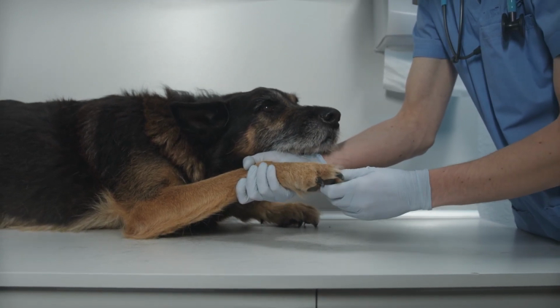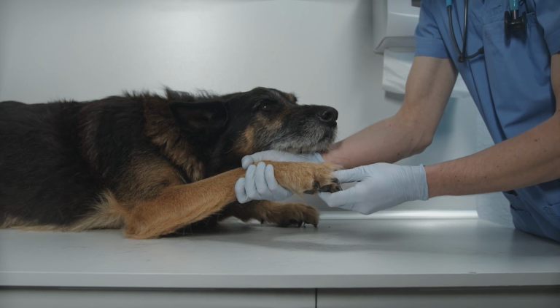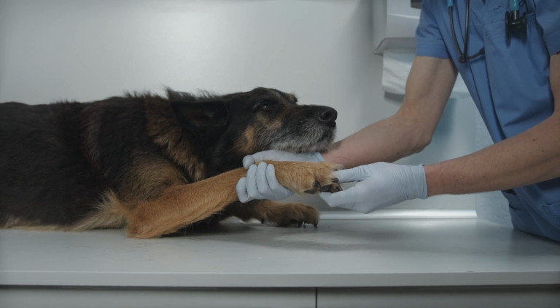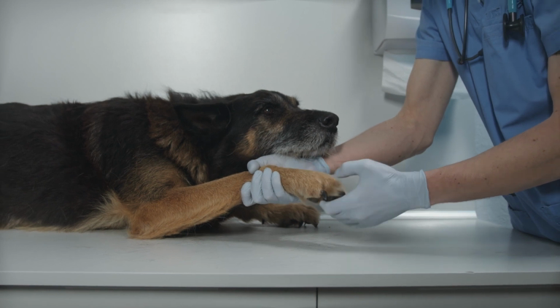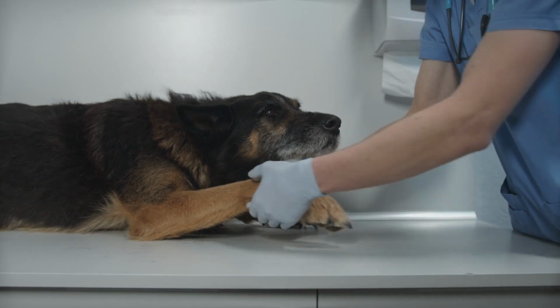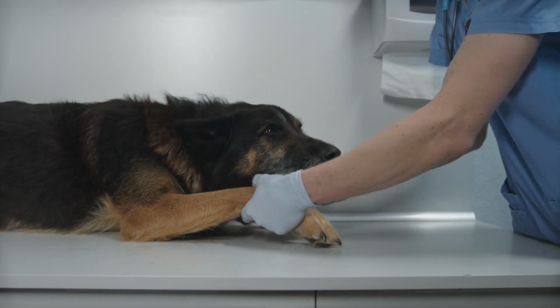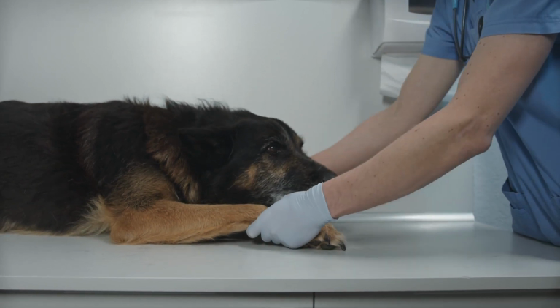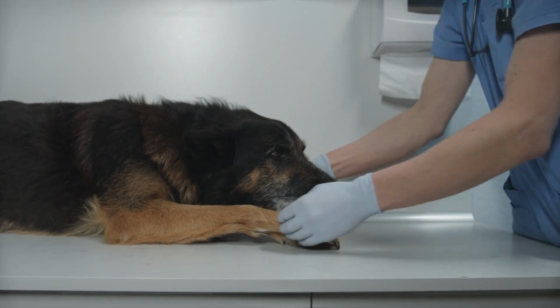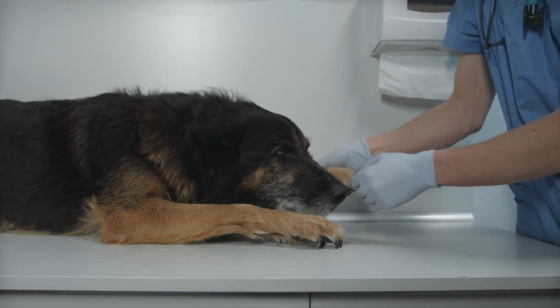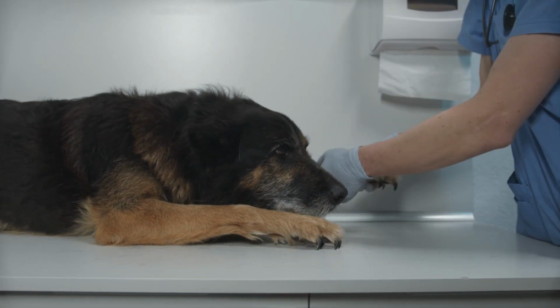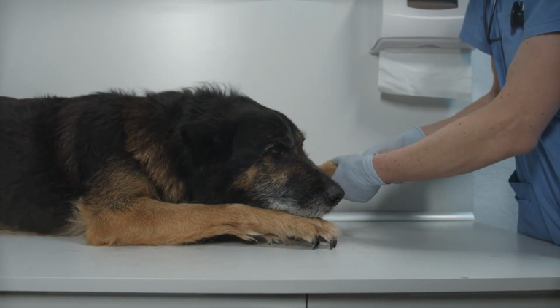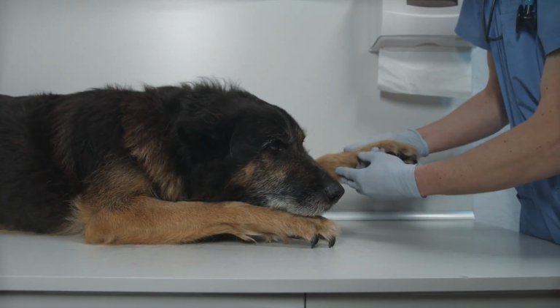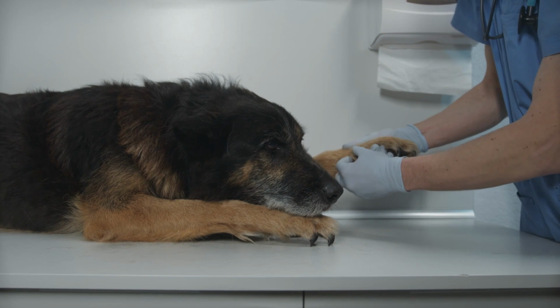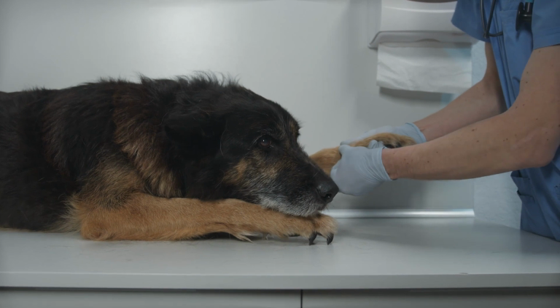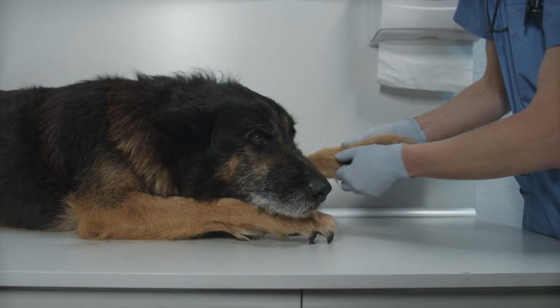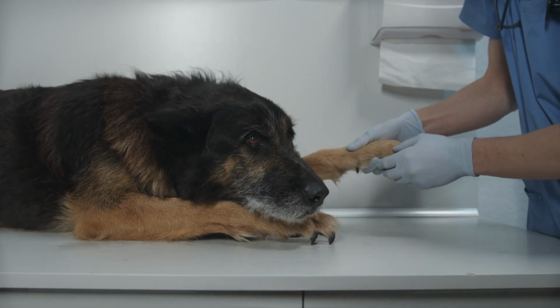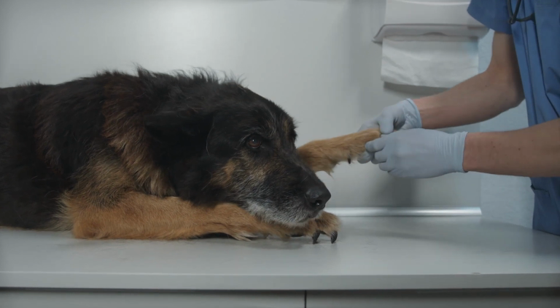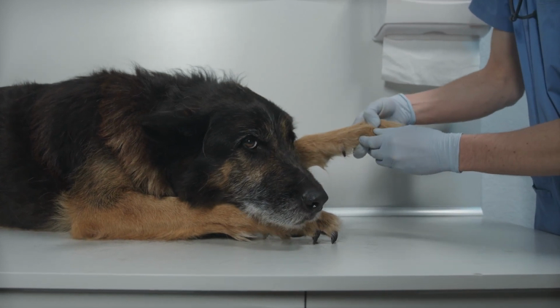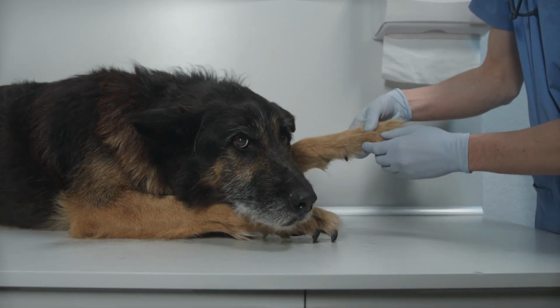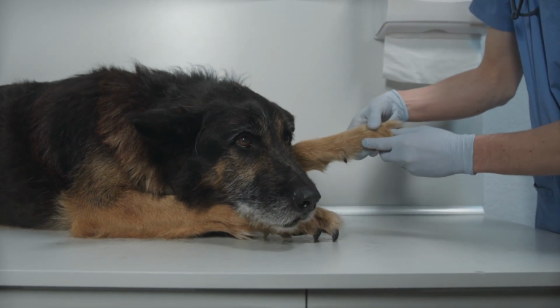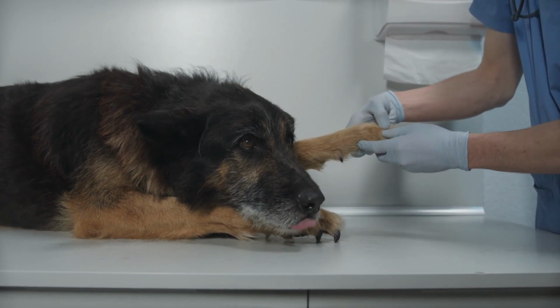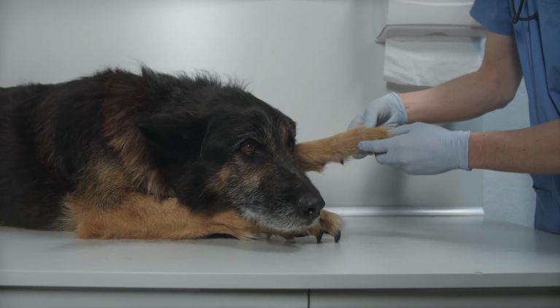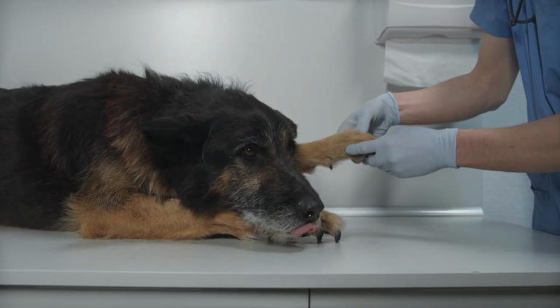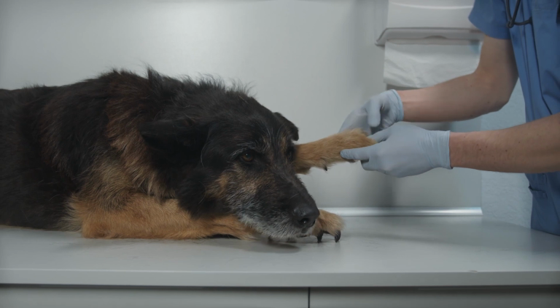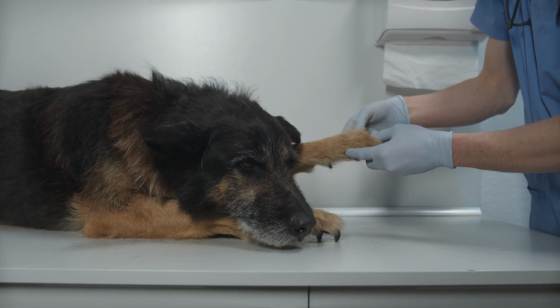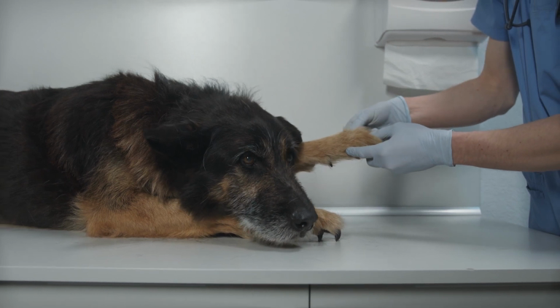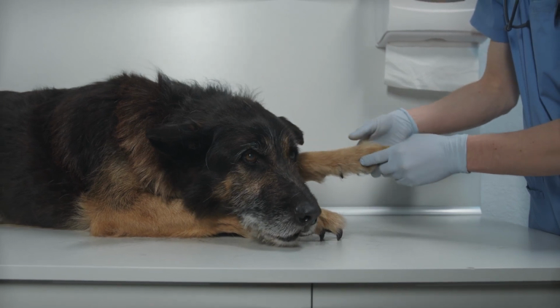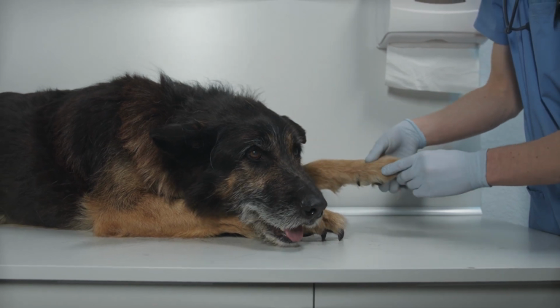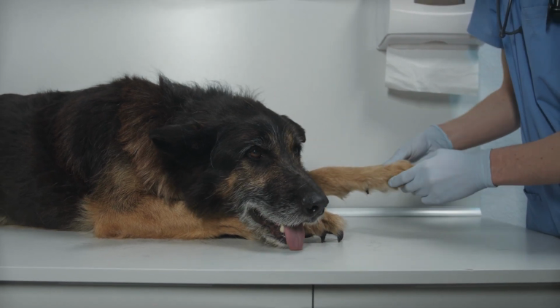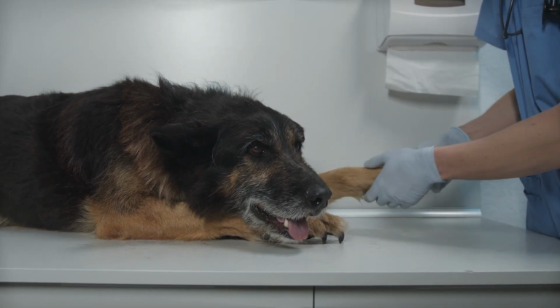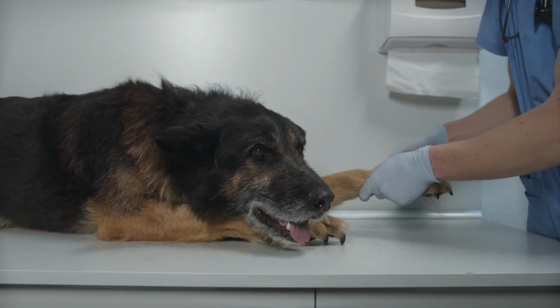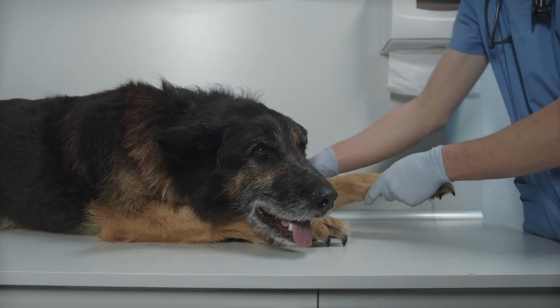Look for dog food formulas that include high-quality protein sources, joint-supporting supplements like glucosamine and chondroitin, and reduced calorie content. Consult with your veterinarian to determine the right feeding plan for your aging pup.